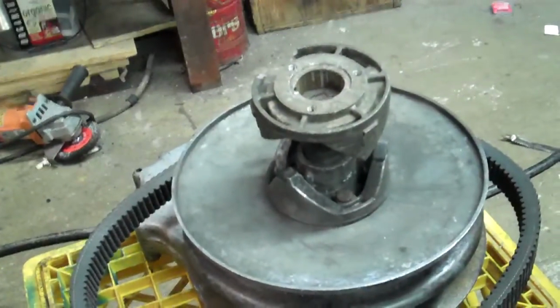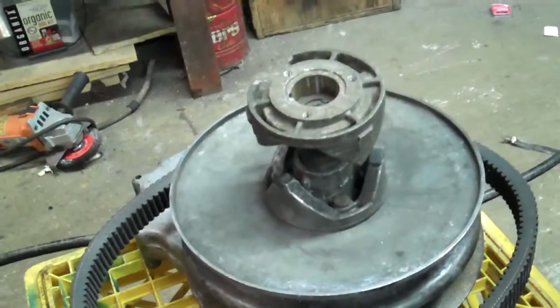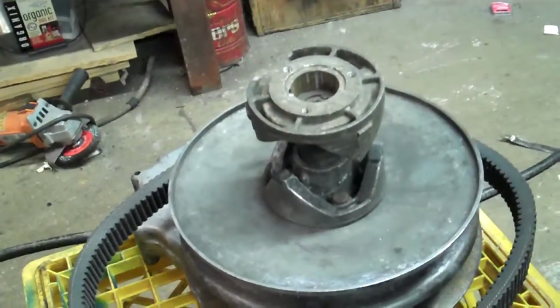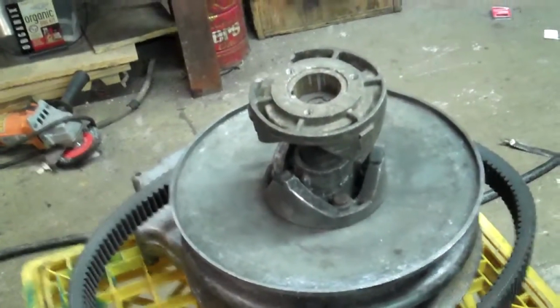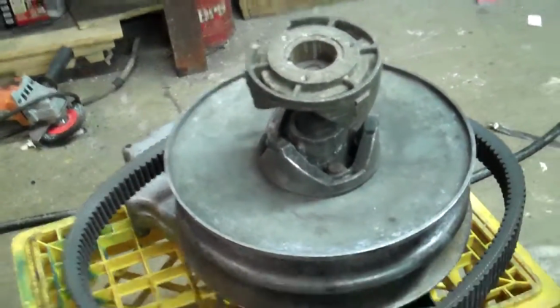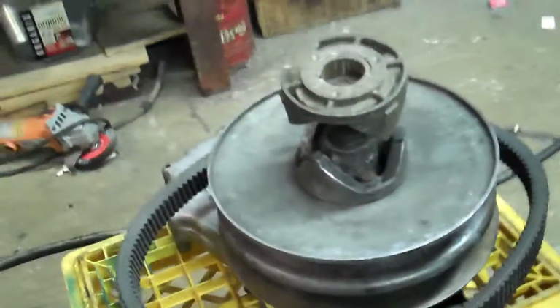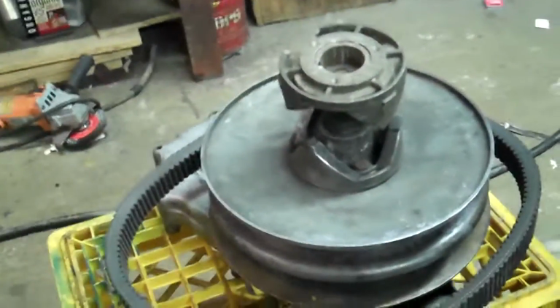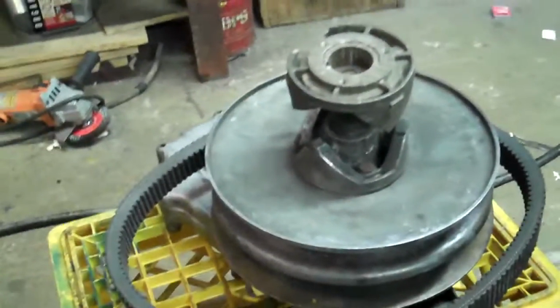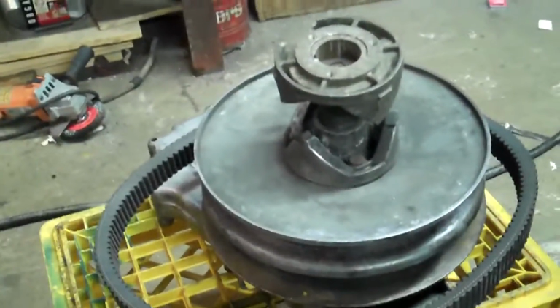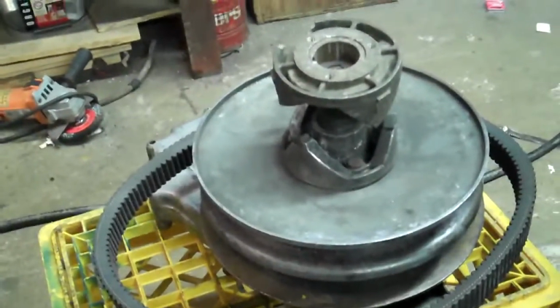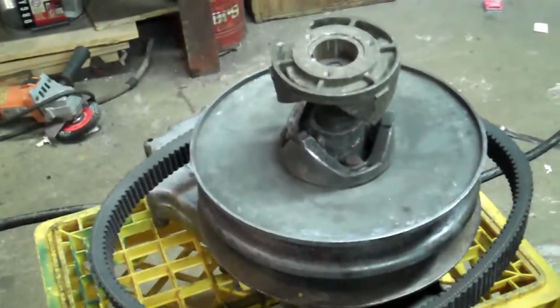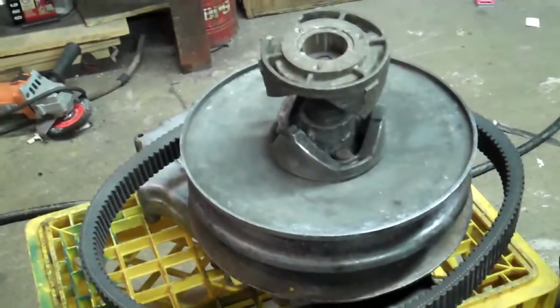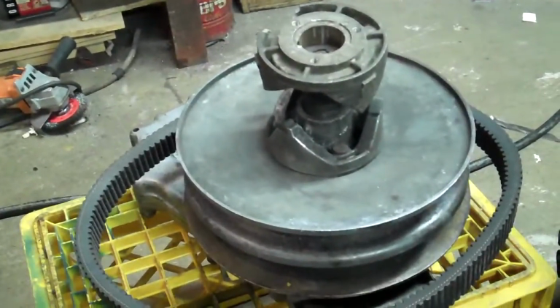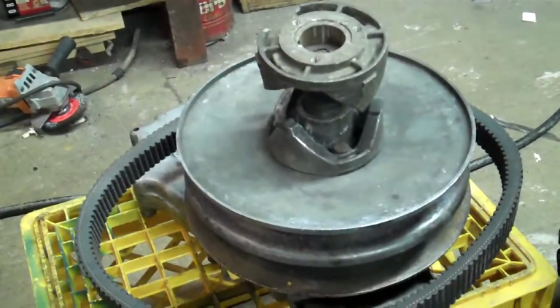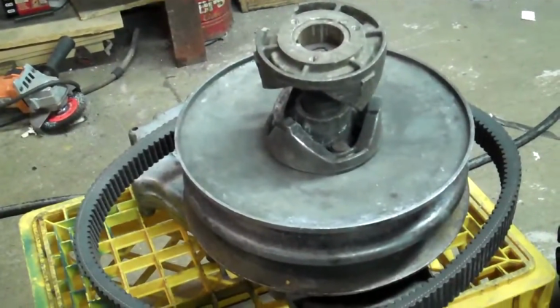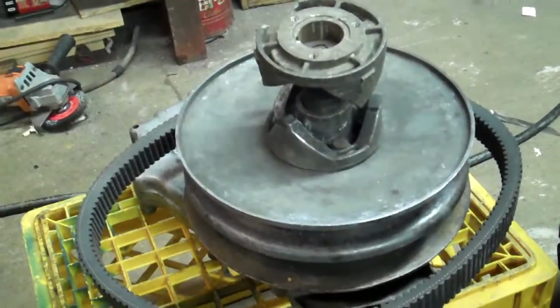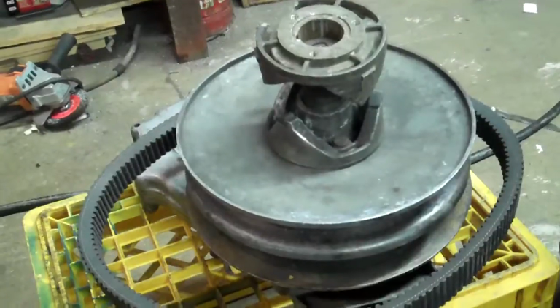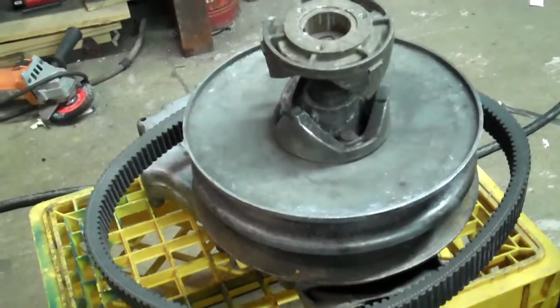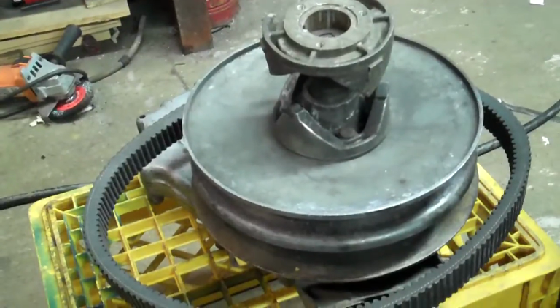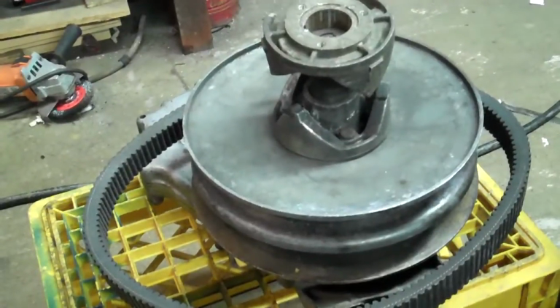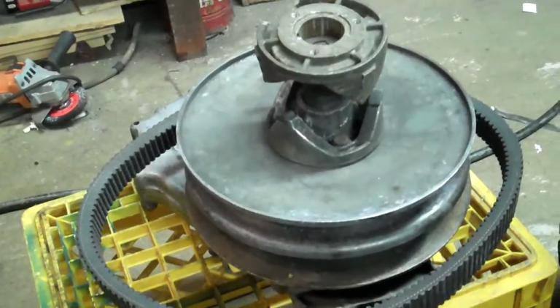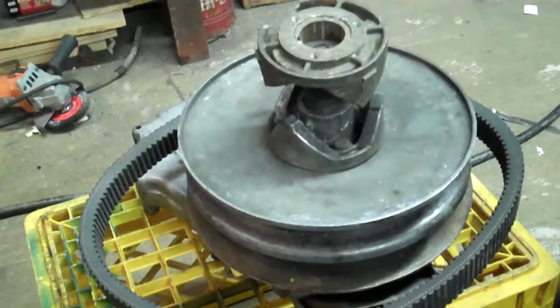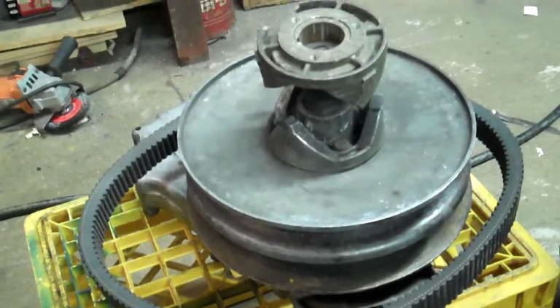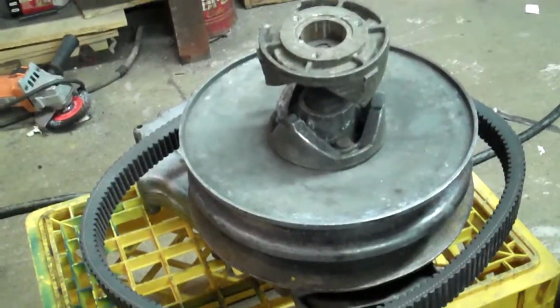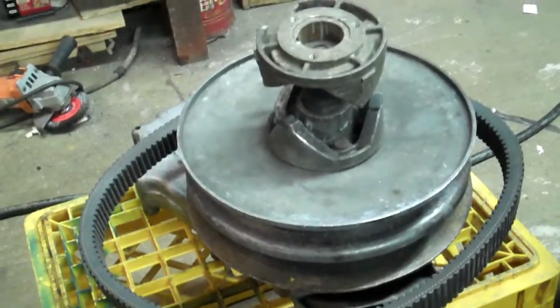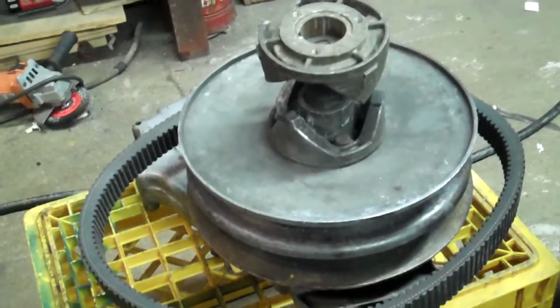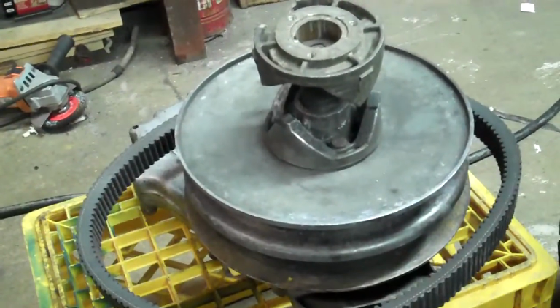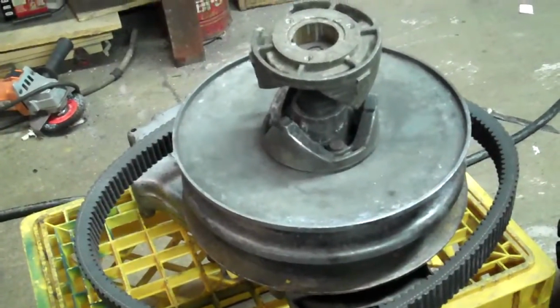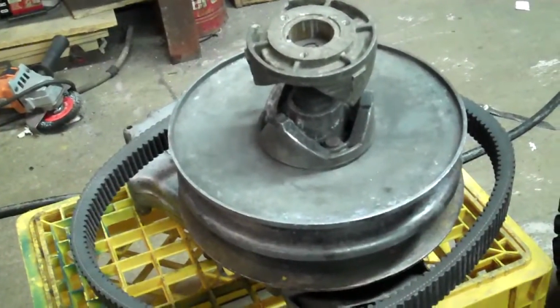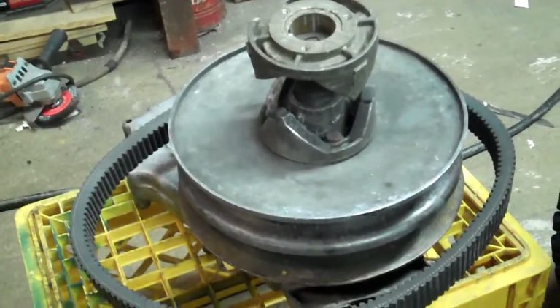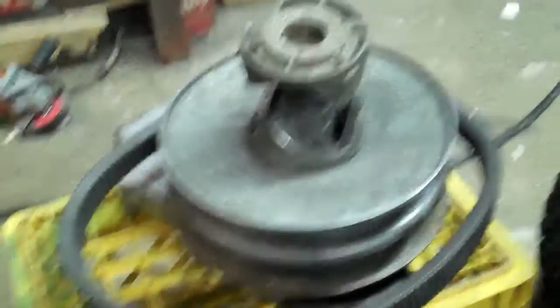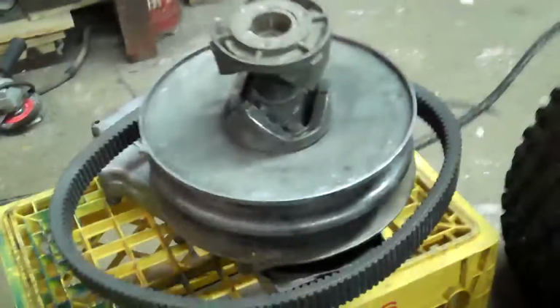I put it all together and it seemed to work. Shifts real good, works fine, plenty of bottom end. I'm real happy with it.